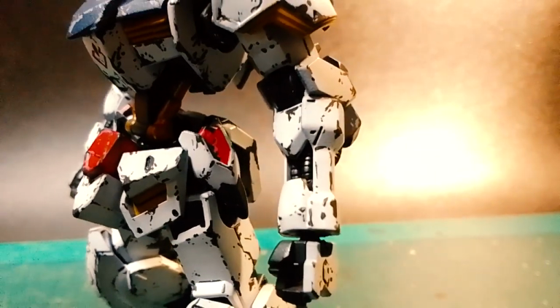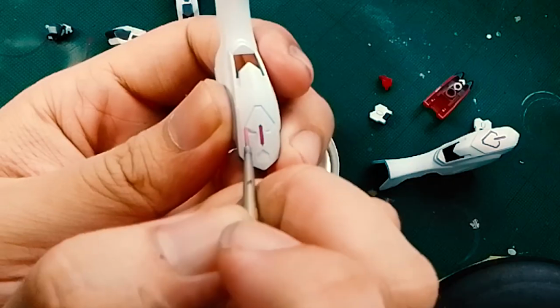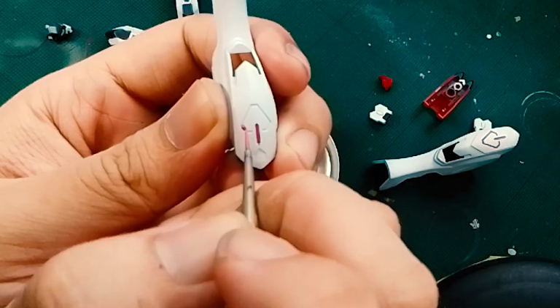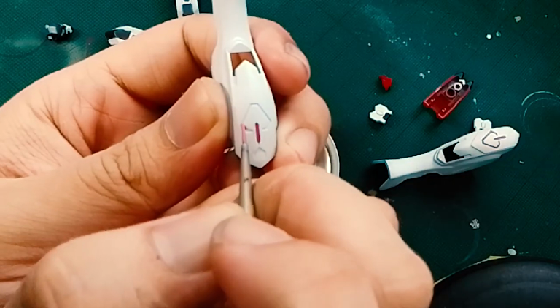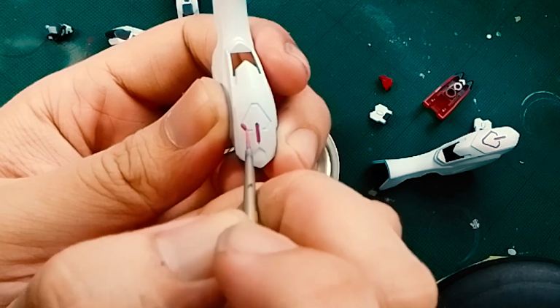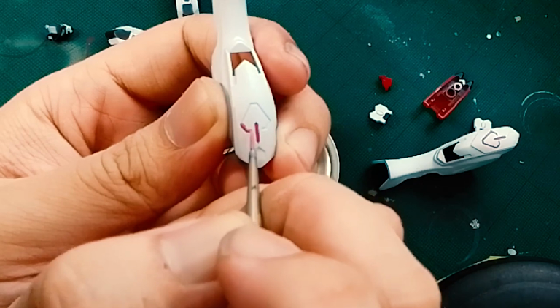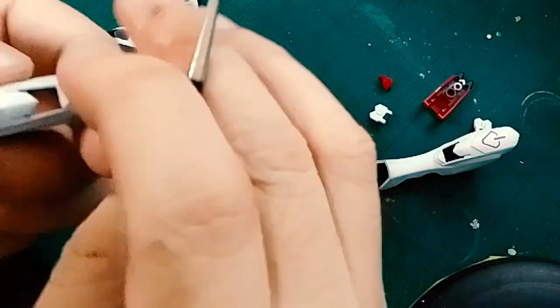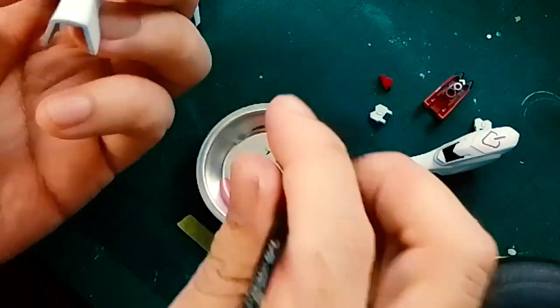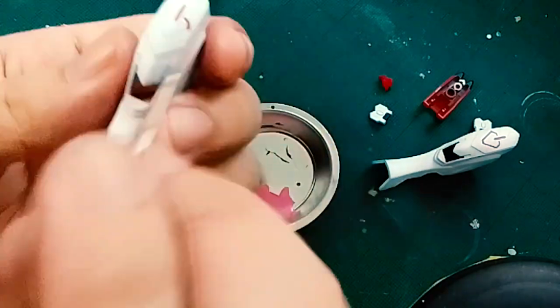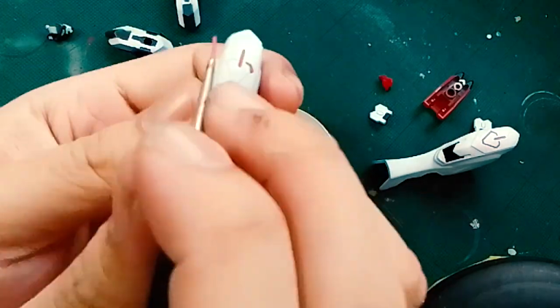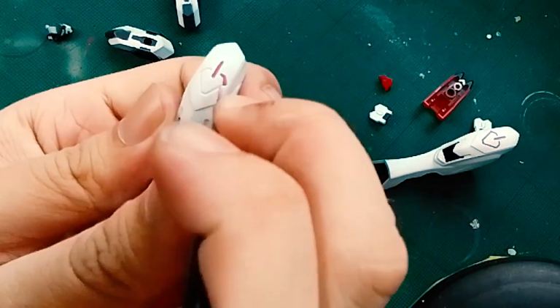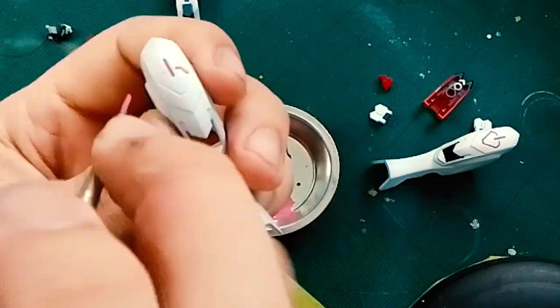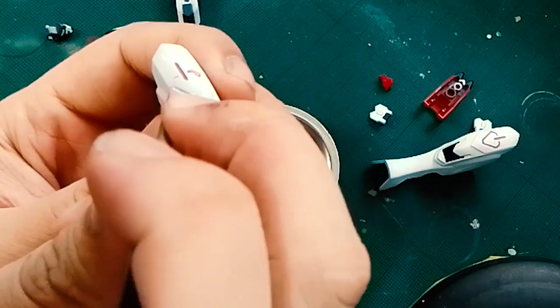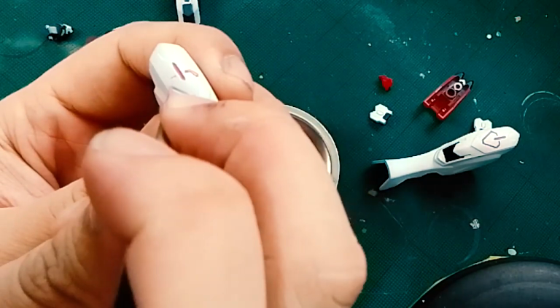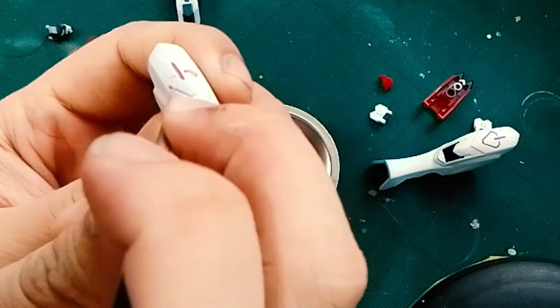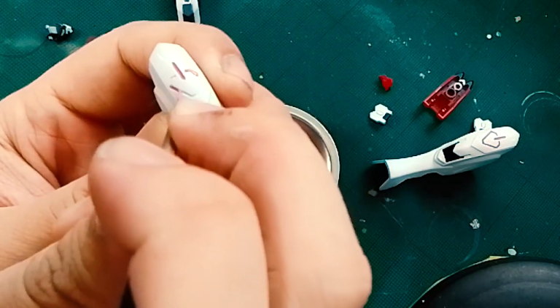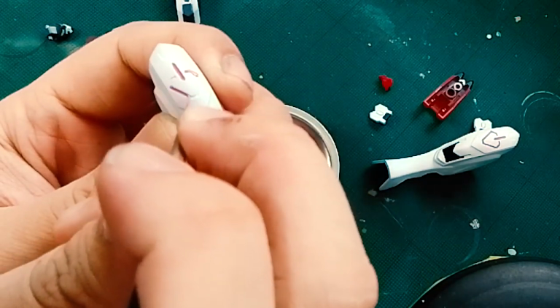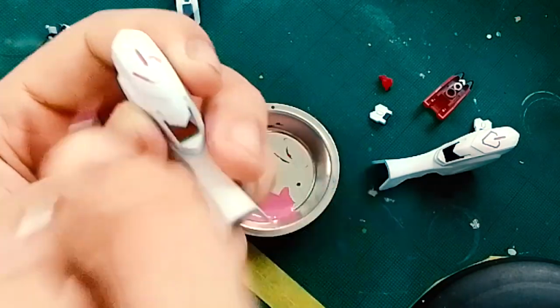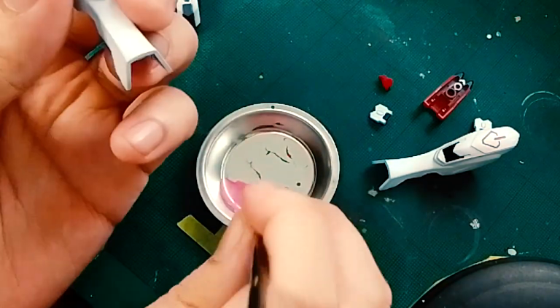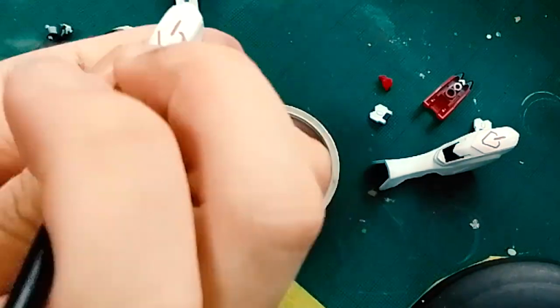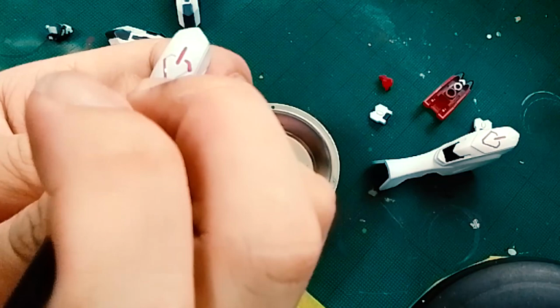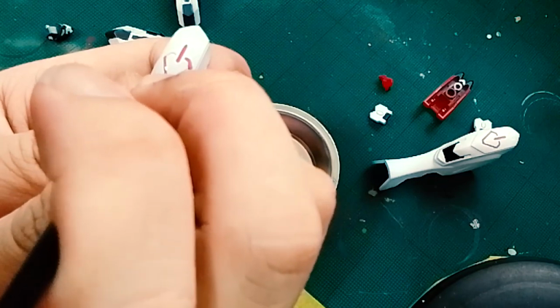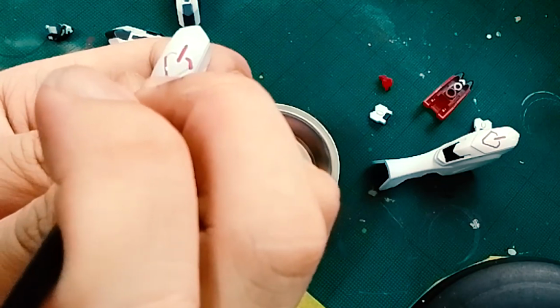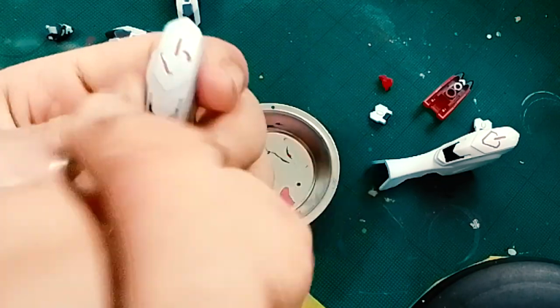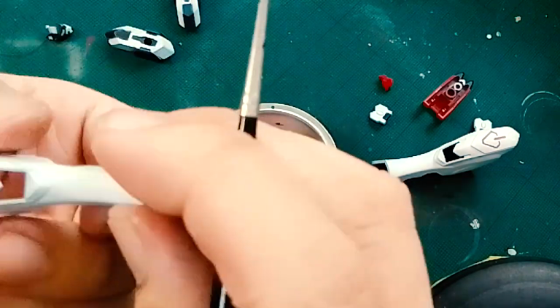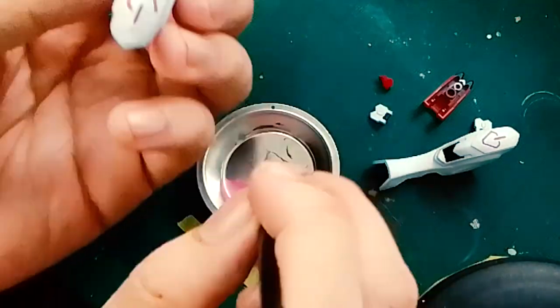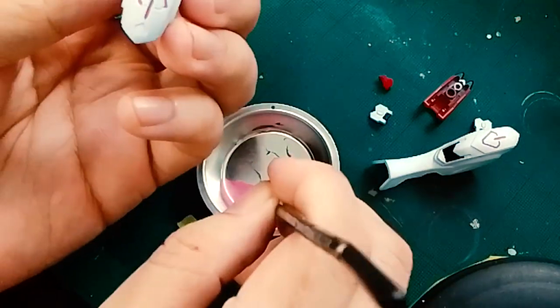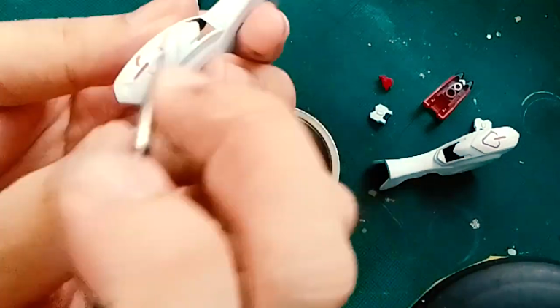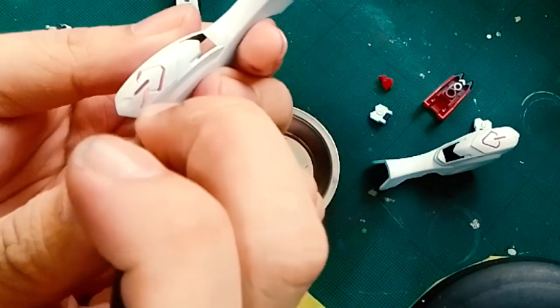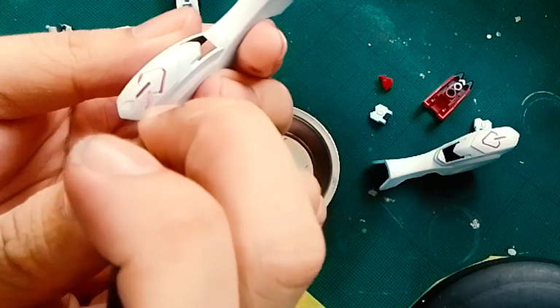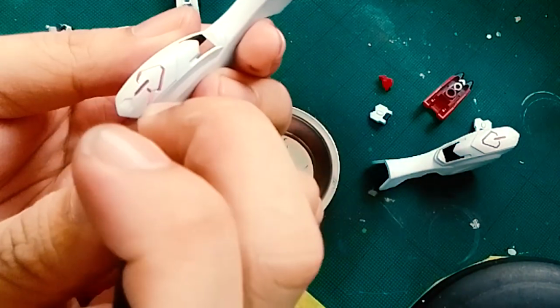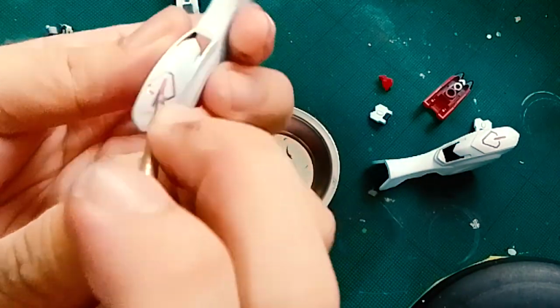While stickers were provided for the warning symbols, I wanted this kit to be fully painted from top to bottom, and painting those symbols took real patience considering I was painting on top of a fully painted piece.